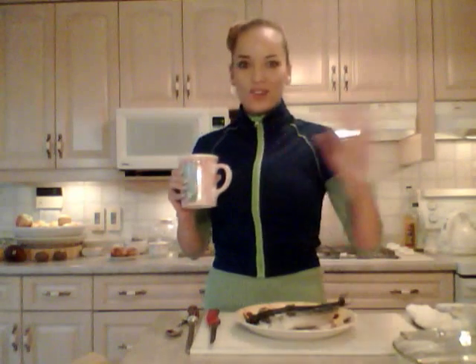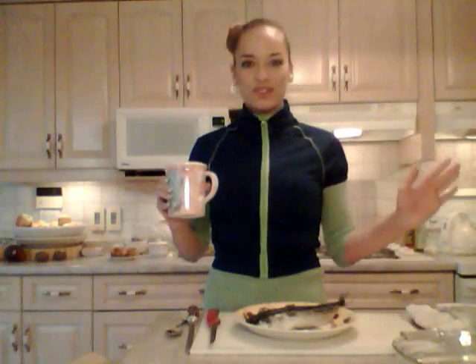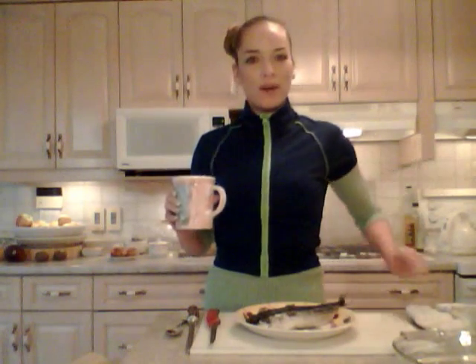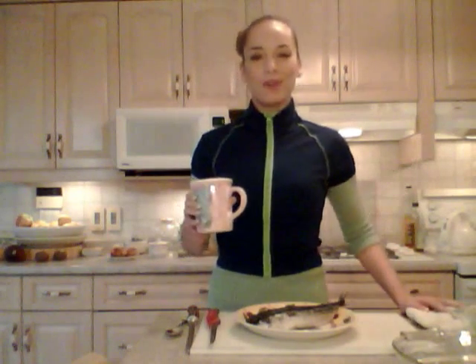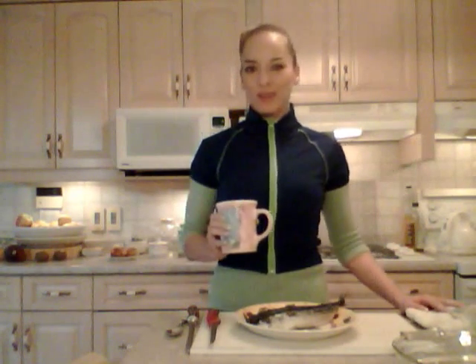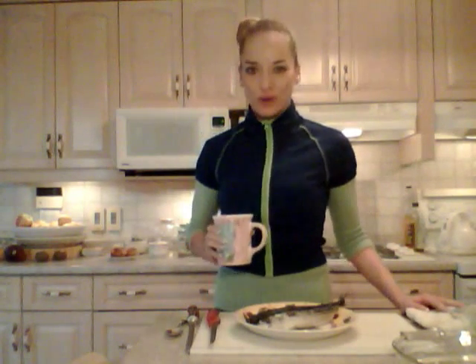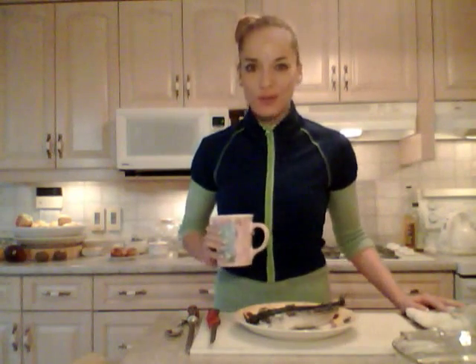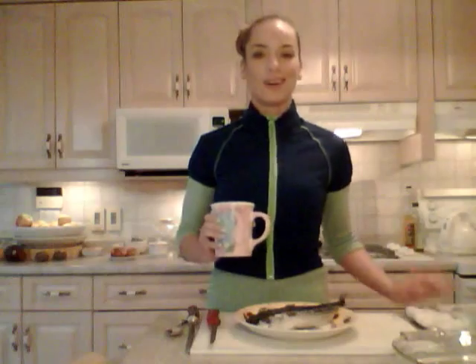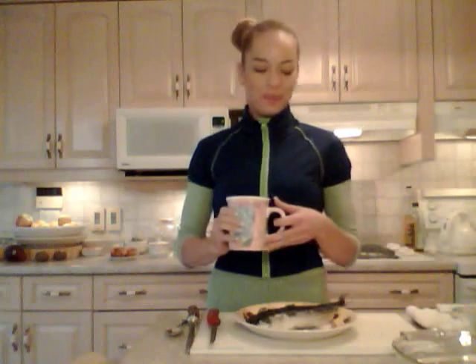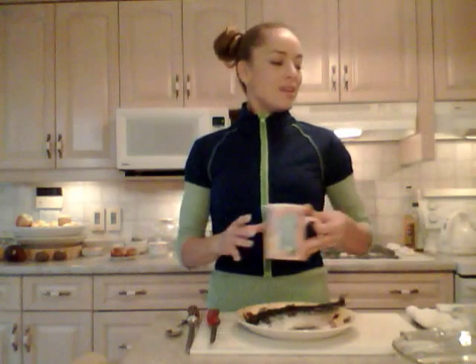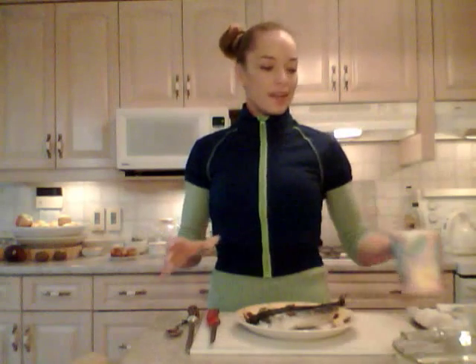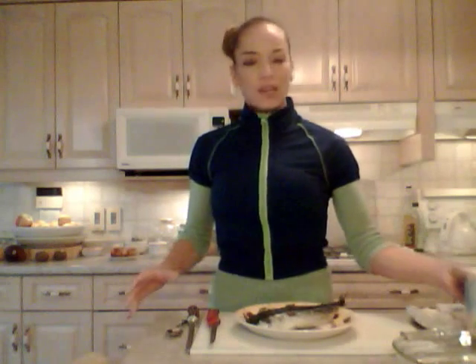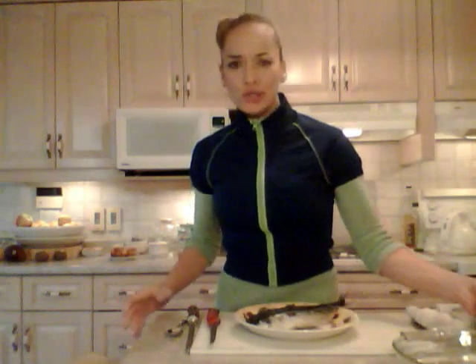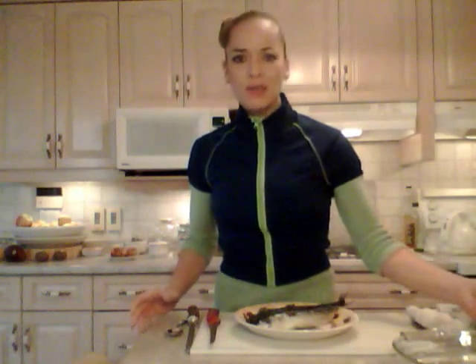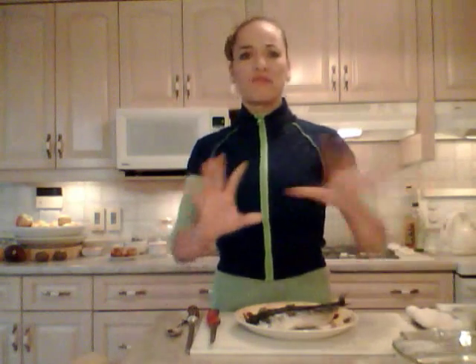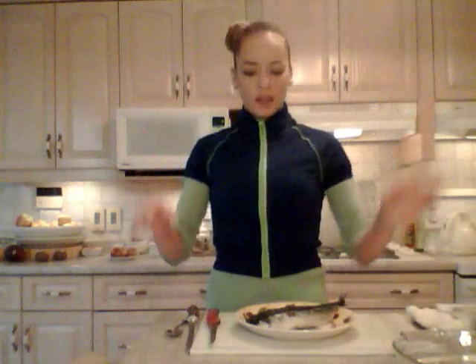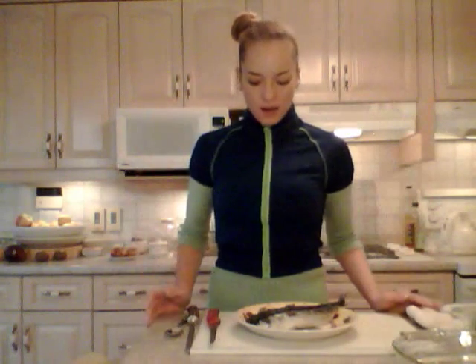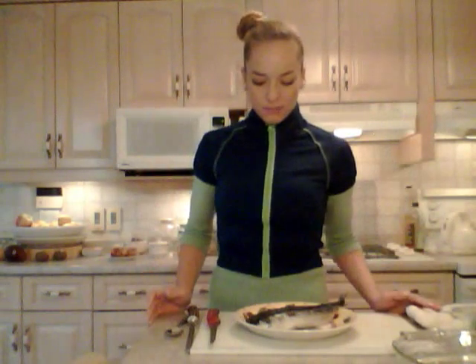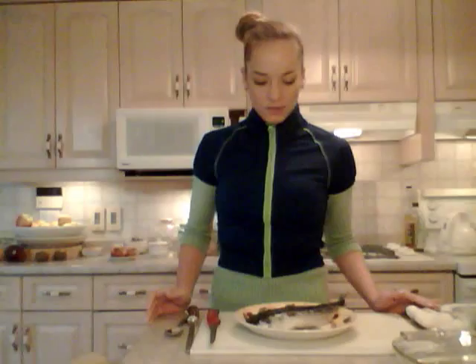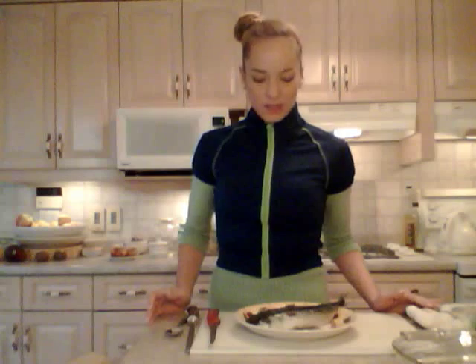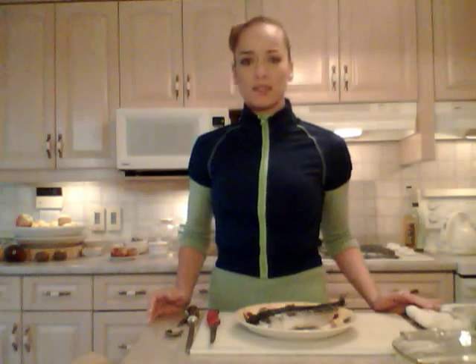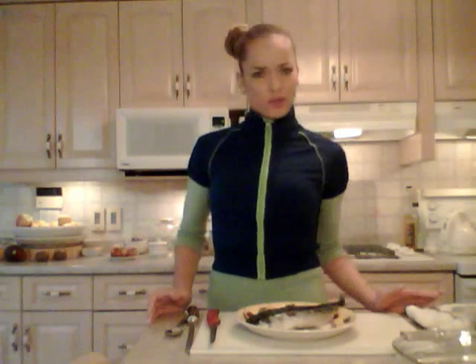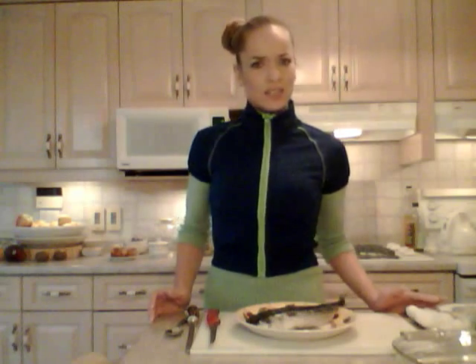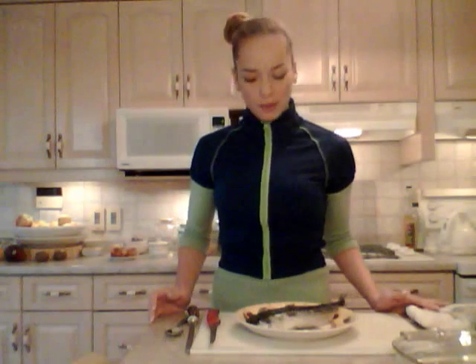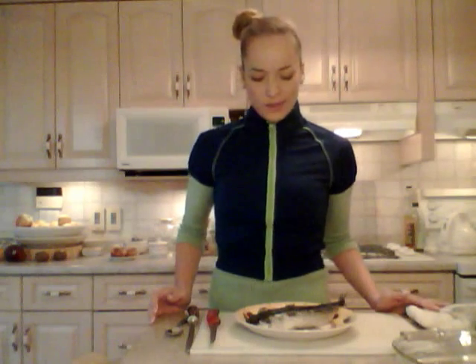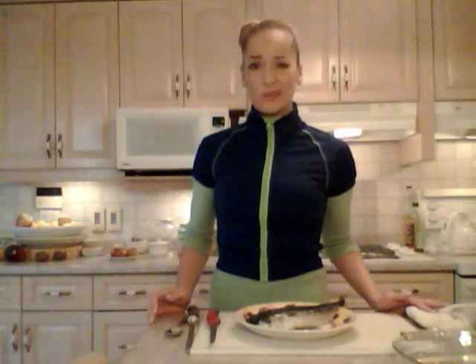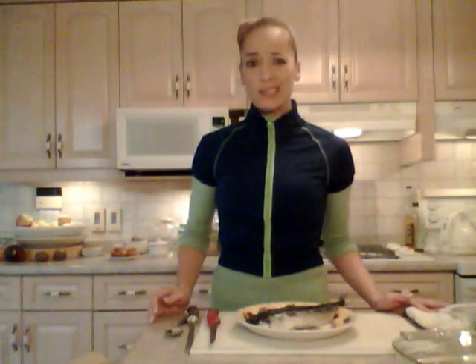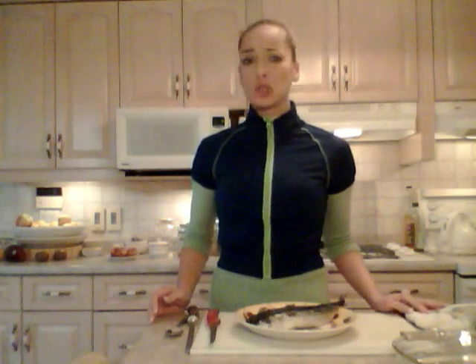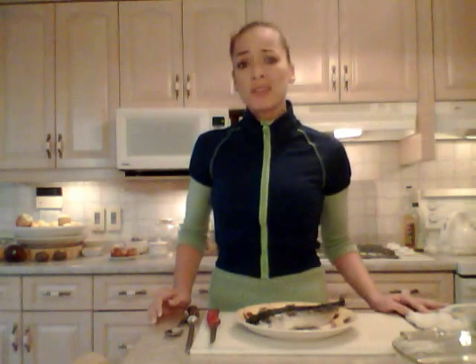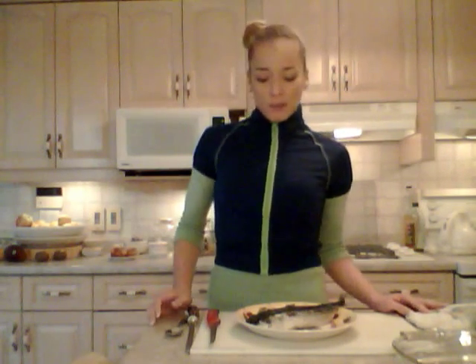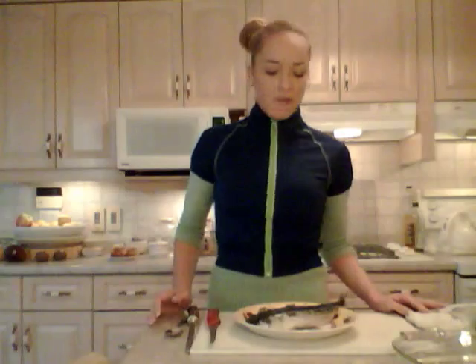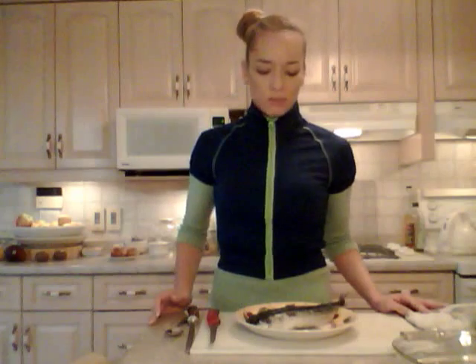Good afternoon everybody. I'm Kimberly Edwards with cookingwithkimberly.com. Today I'm going to show you a little bit of a fussy thing — something I haven't done for you guys yet on camera, something I don't necessarily enjoy doing, but you have to do sometimes.